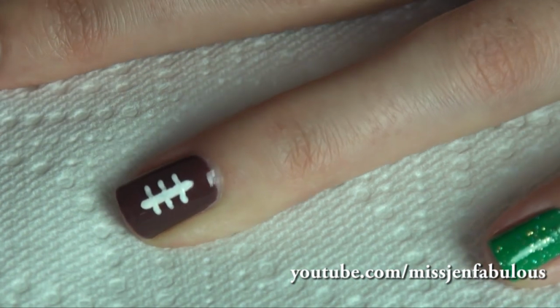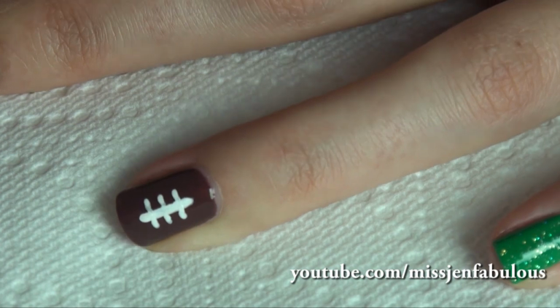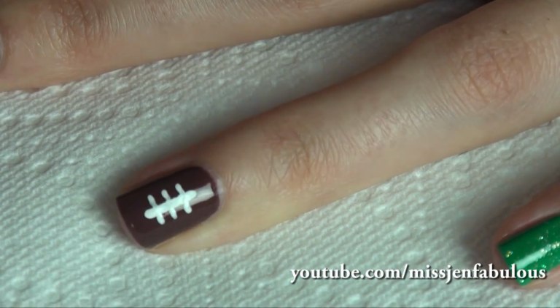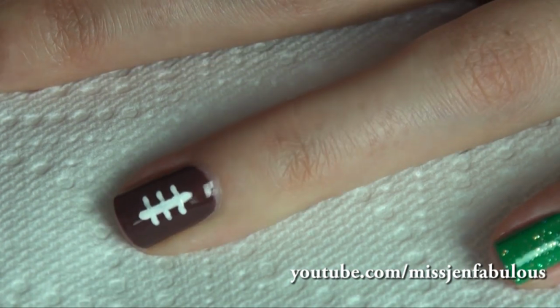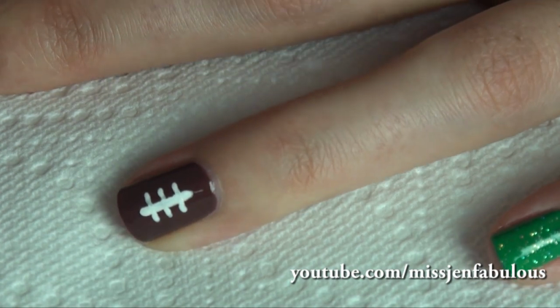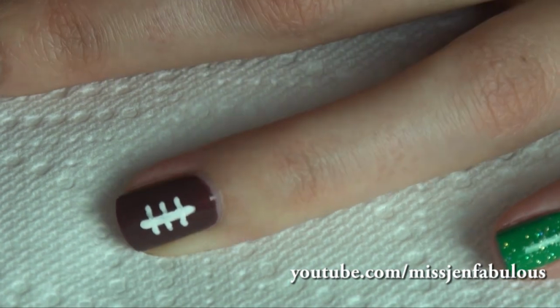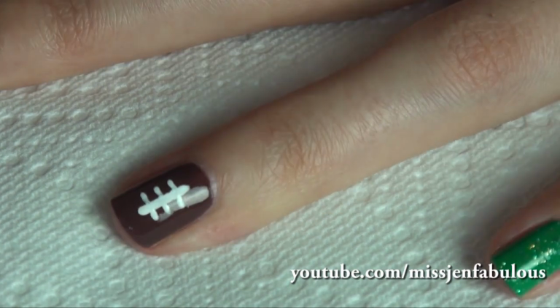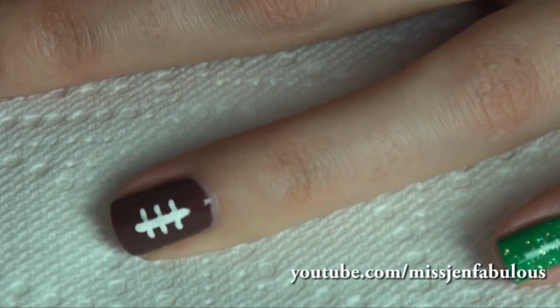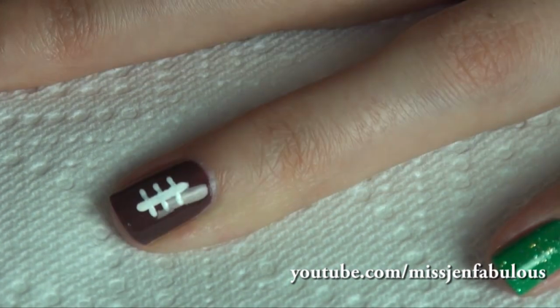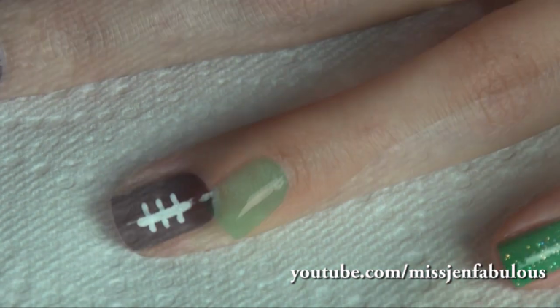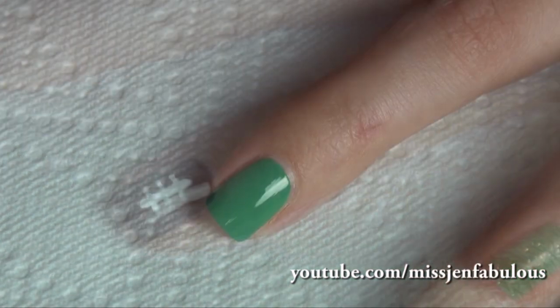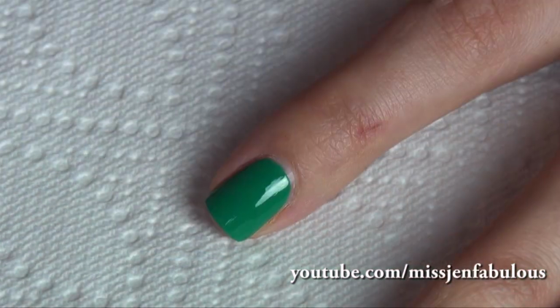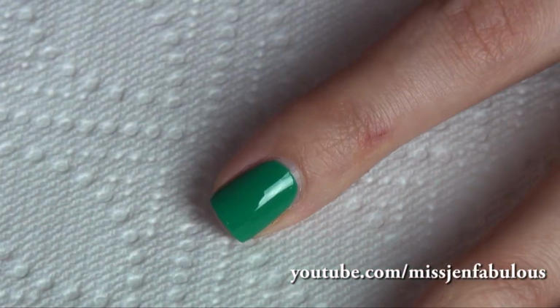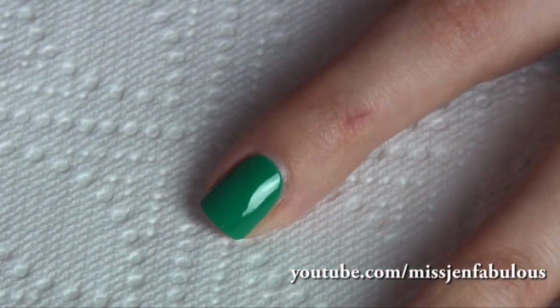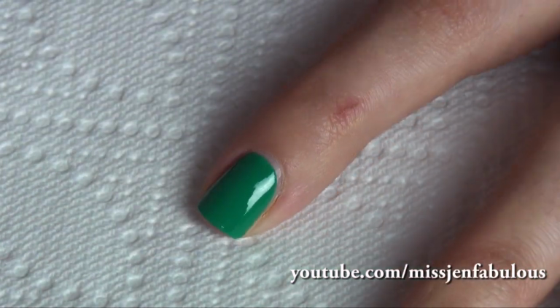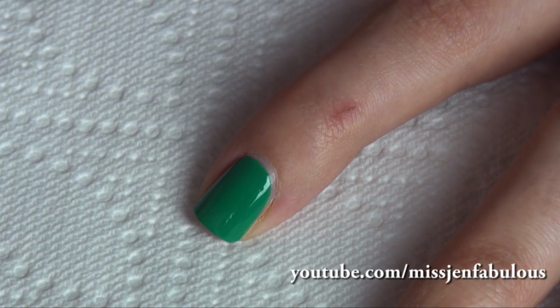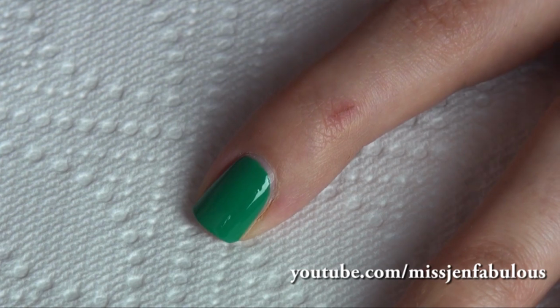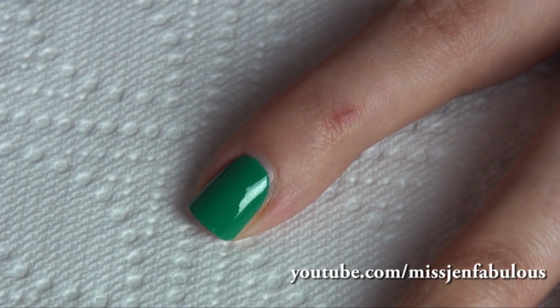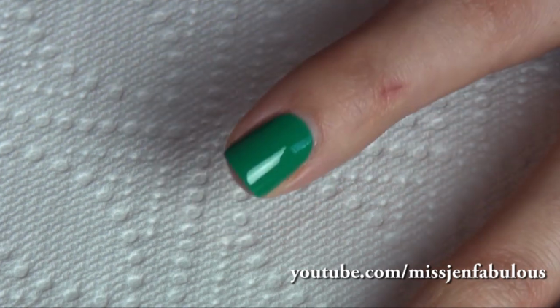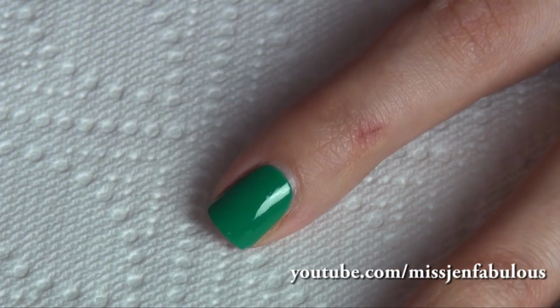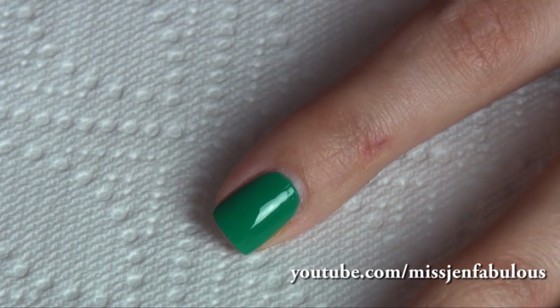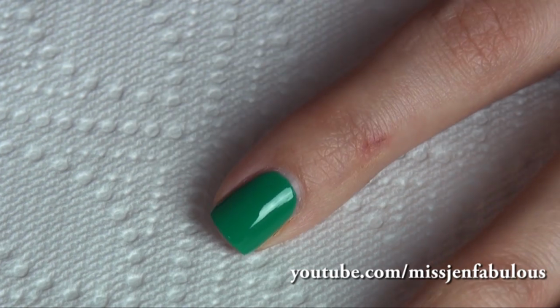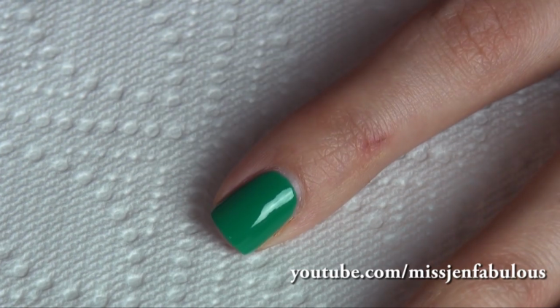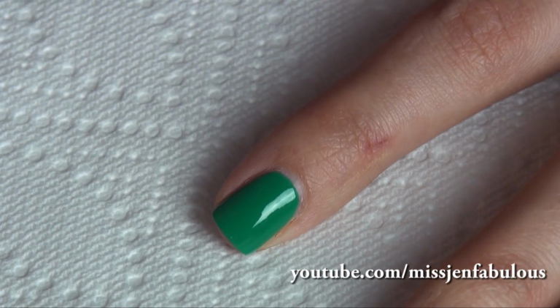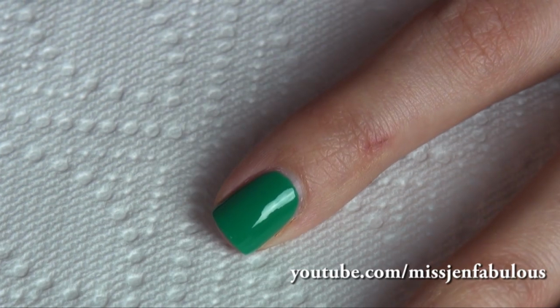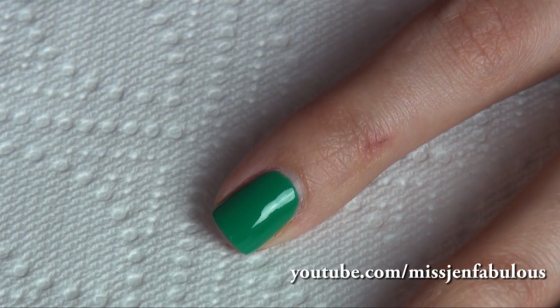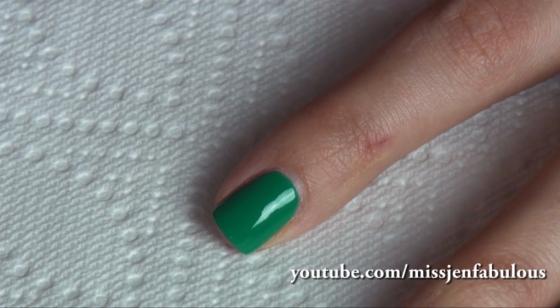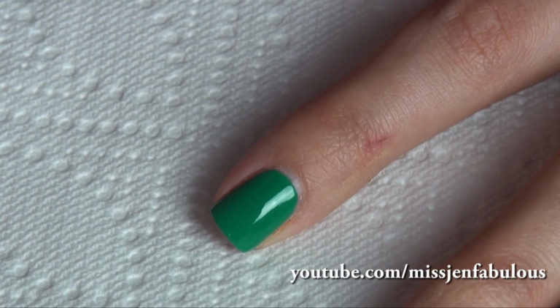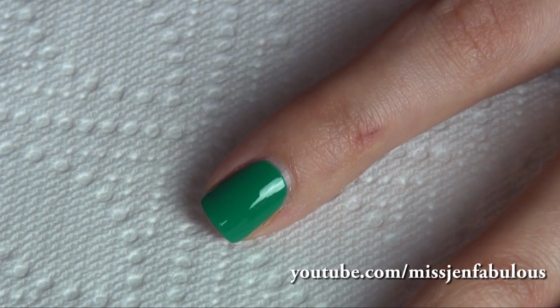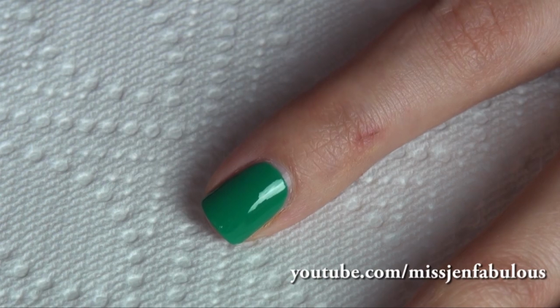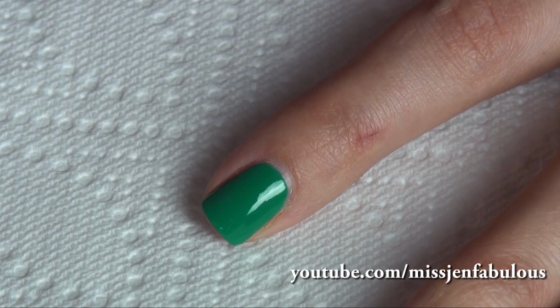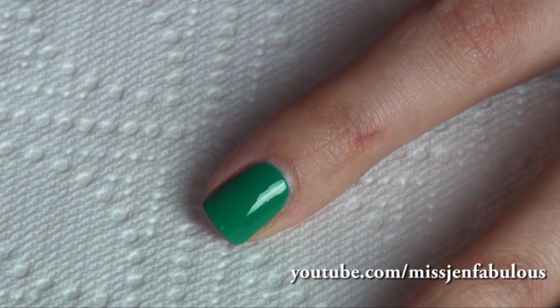And there you have it, an easy, cute little football accent nail. The other nails, we're just painting them green — don't mind my paper cut — to kind of resemble the turf or the field that the players are on.